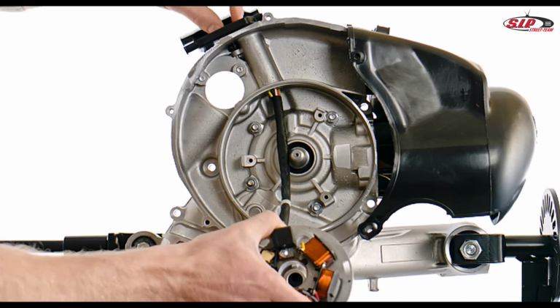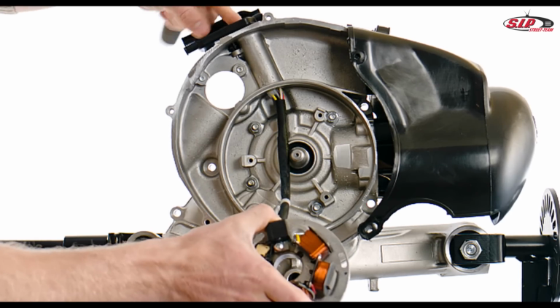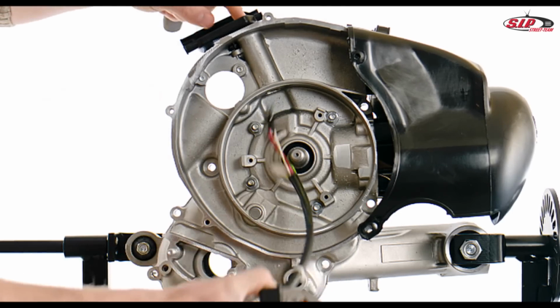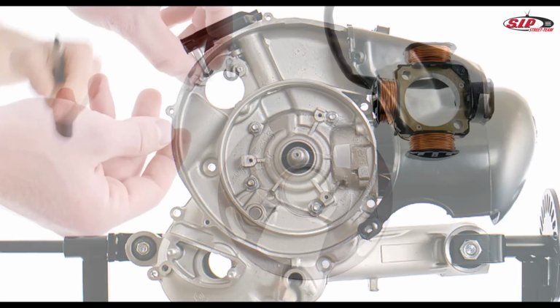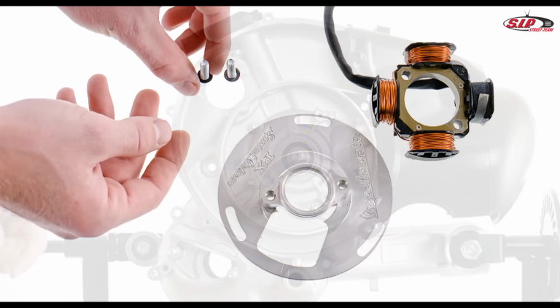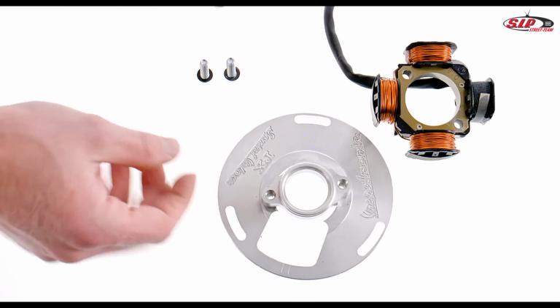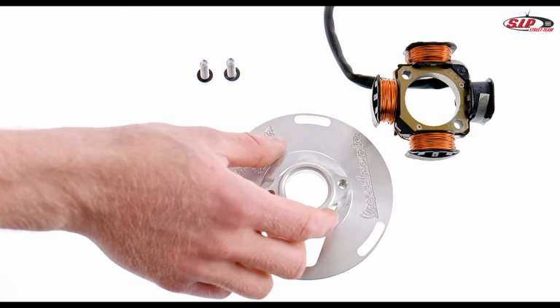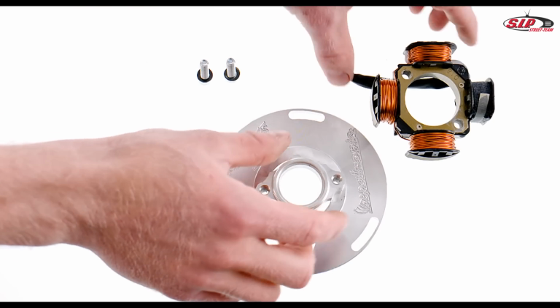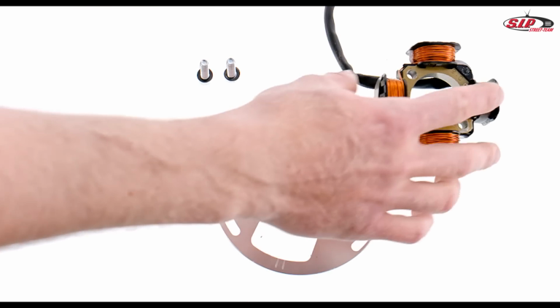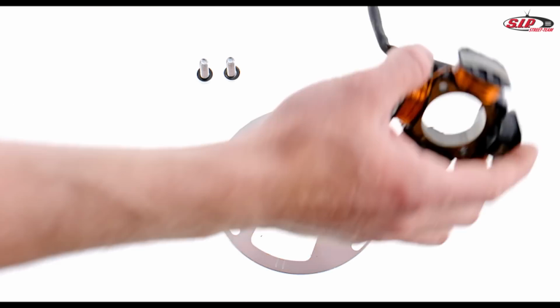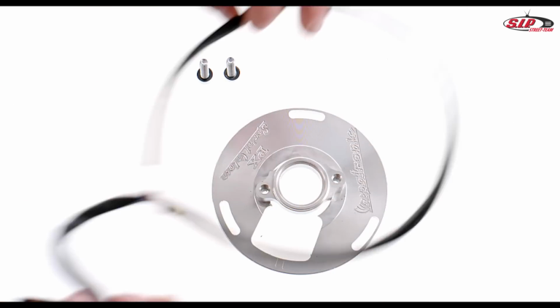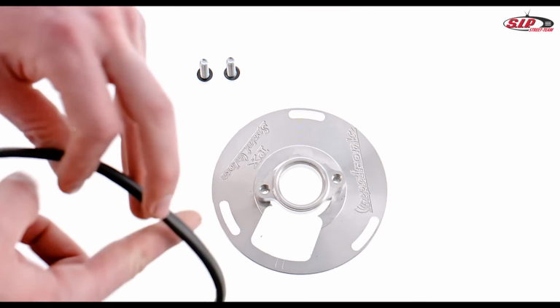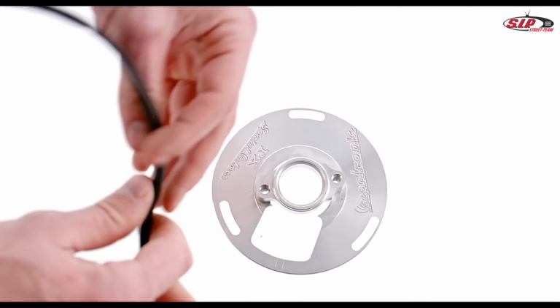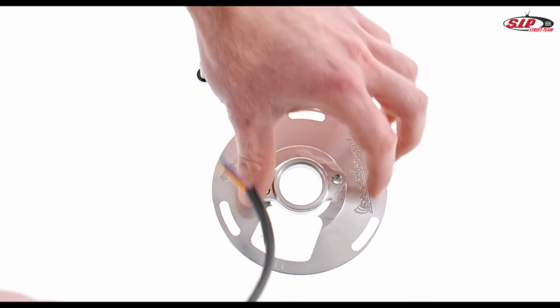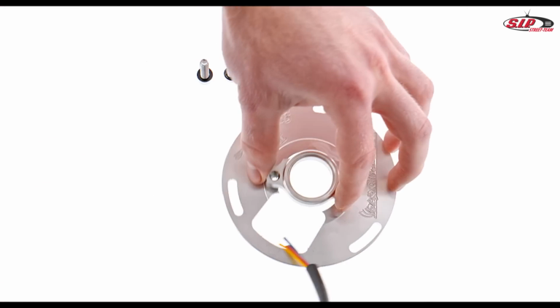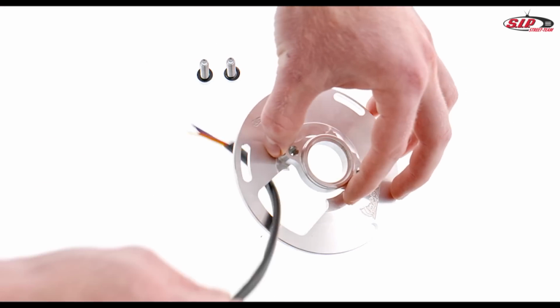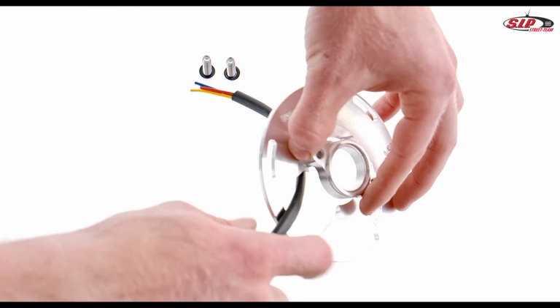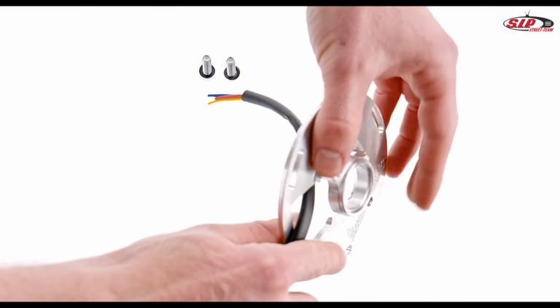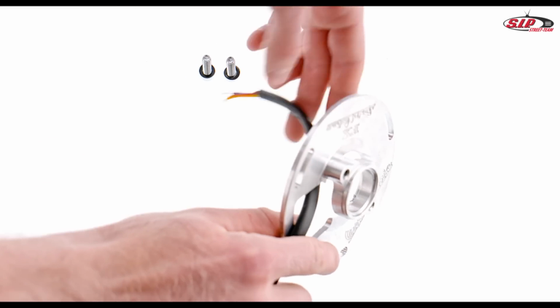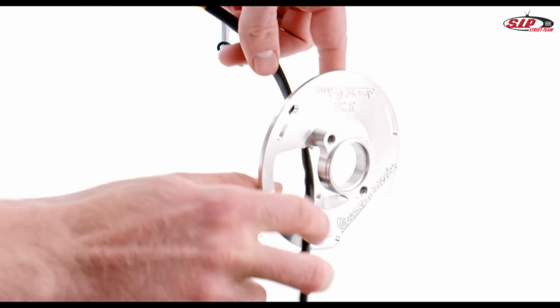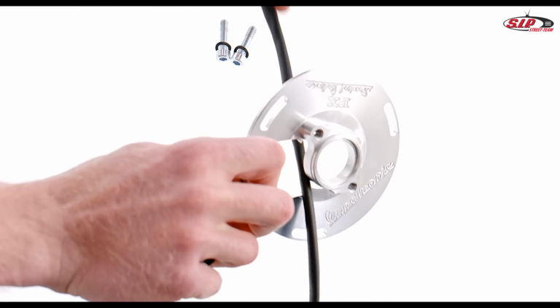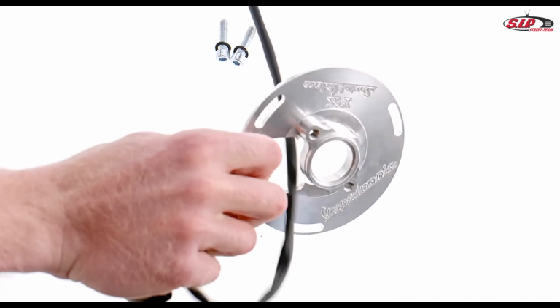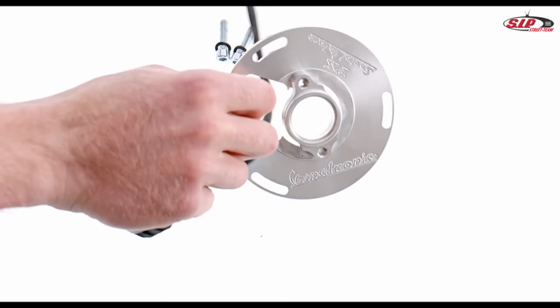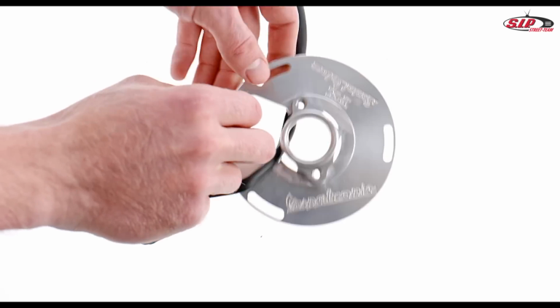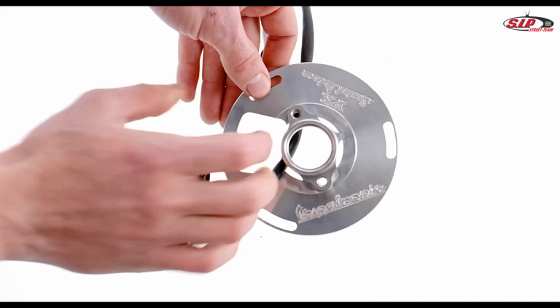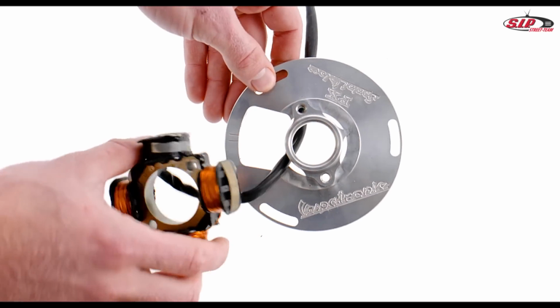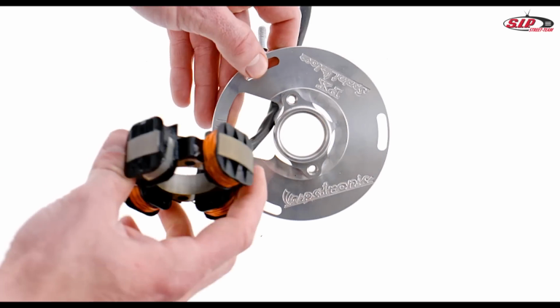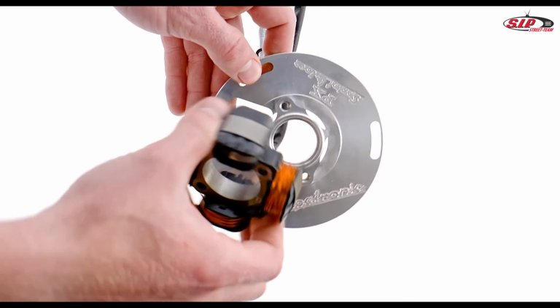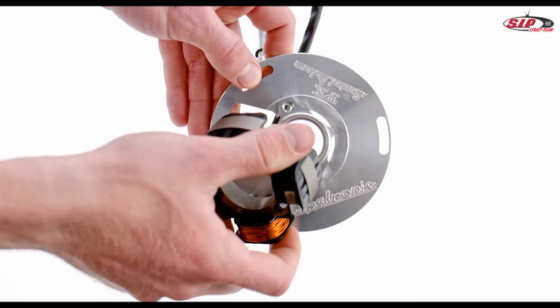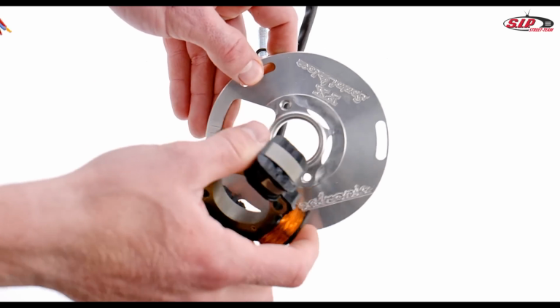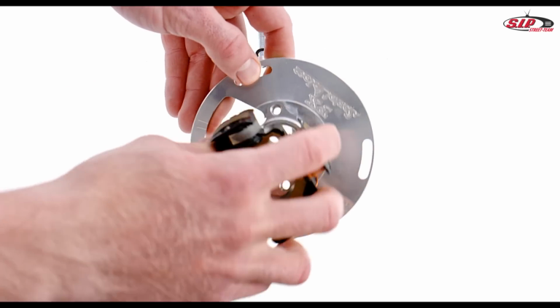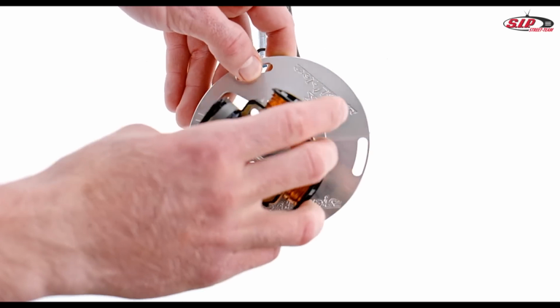Pre-assemble the Vespertronic. Guide the wires of the light and ignition coils through the plate and fasten the coils on the ignition plate with the provided screws.